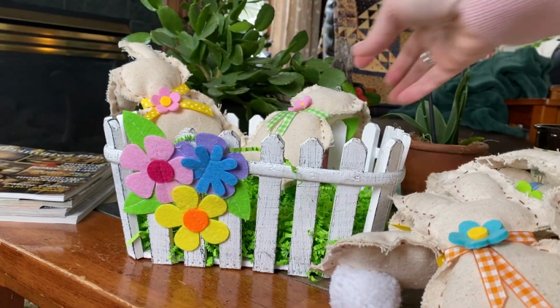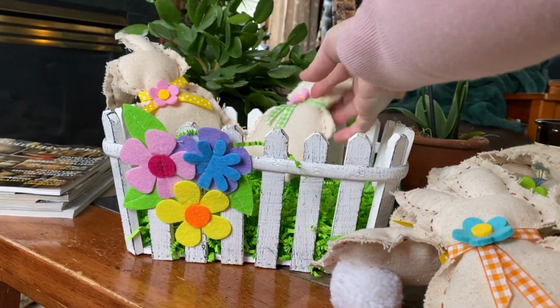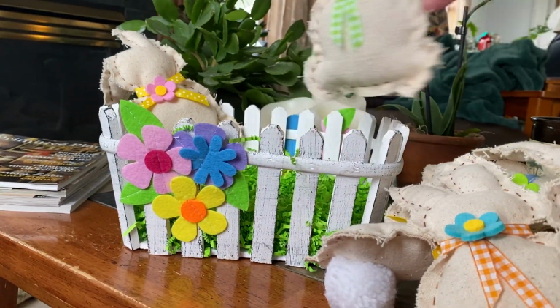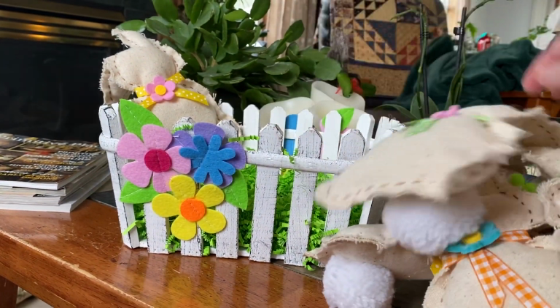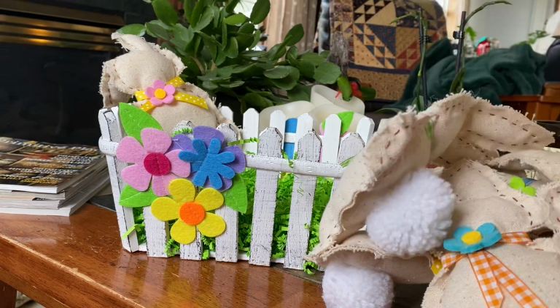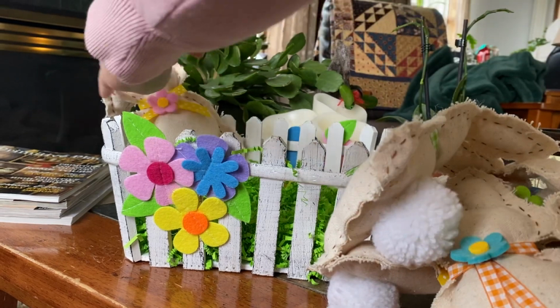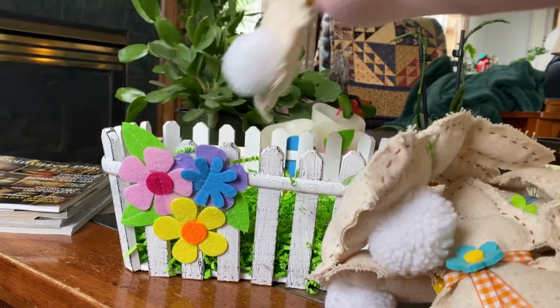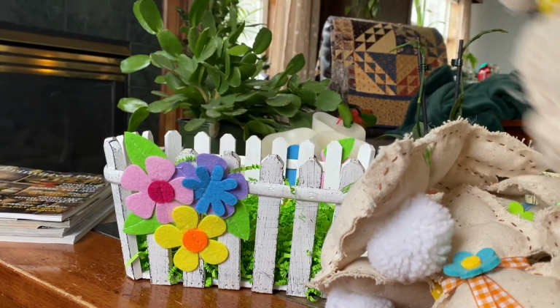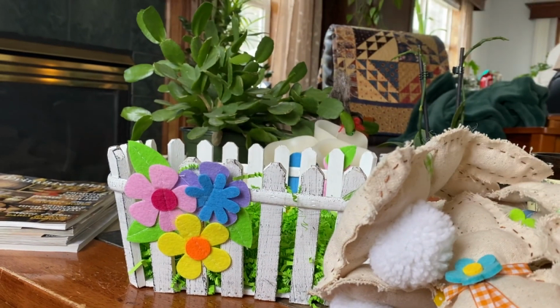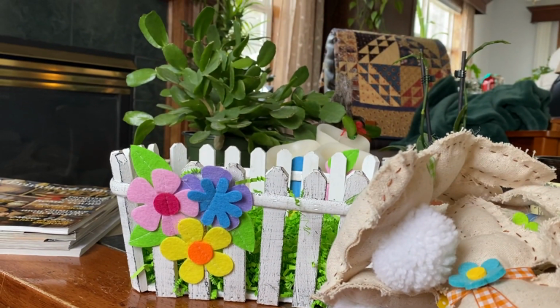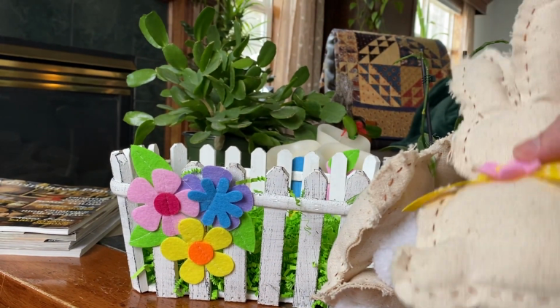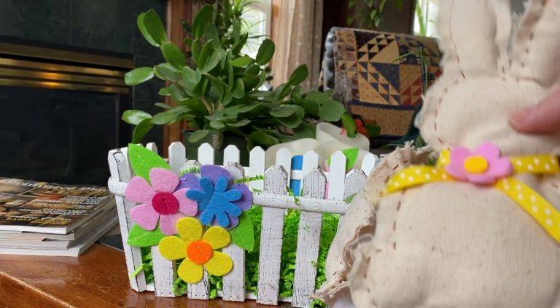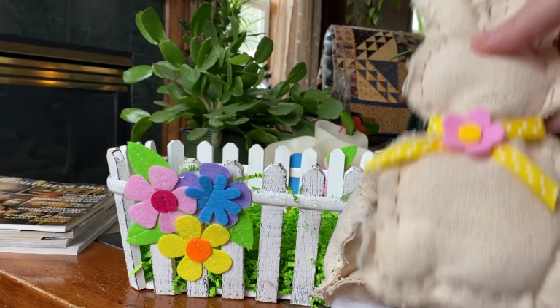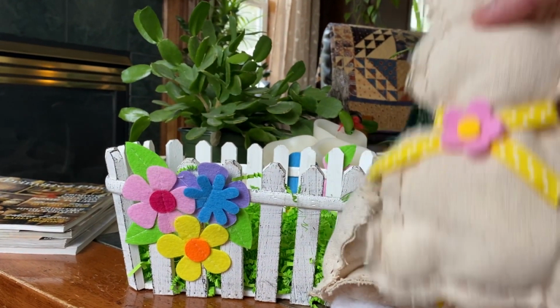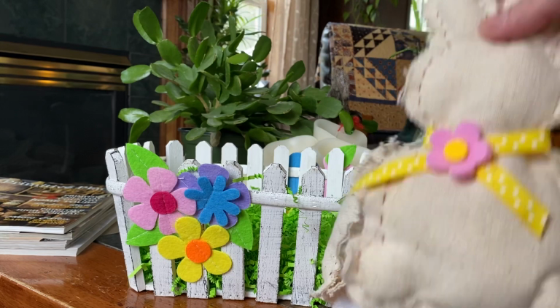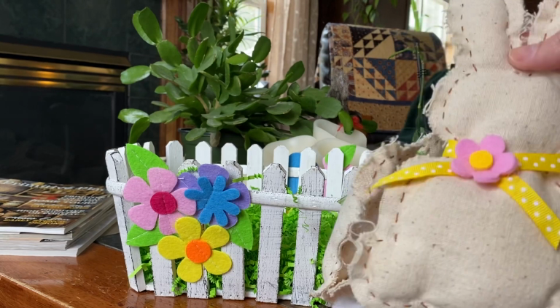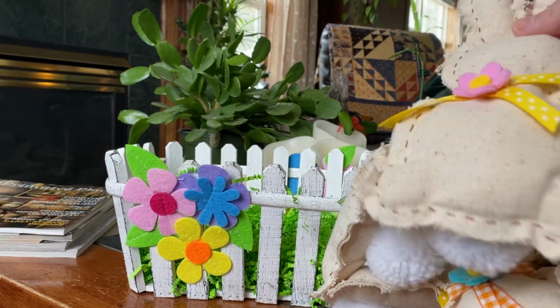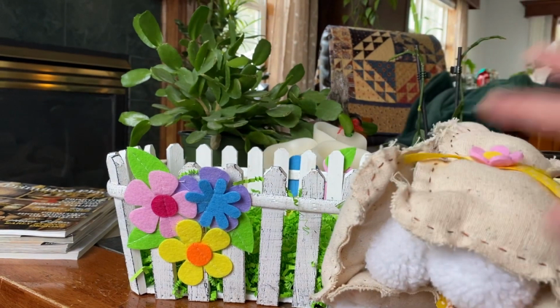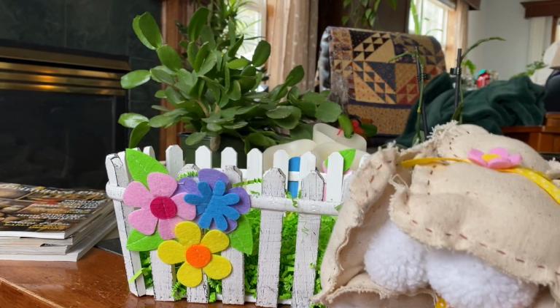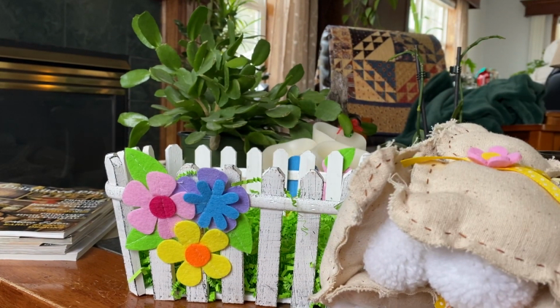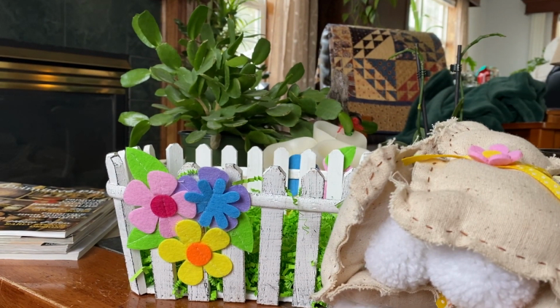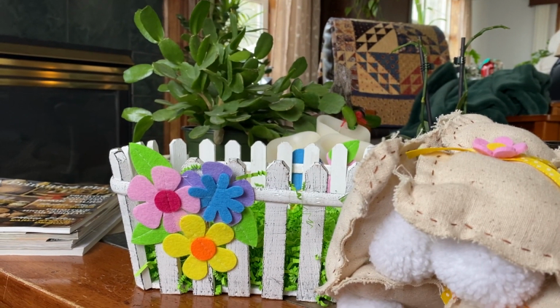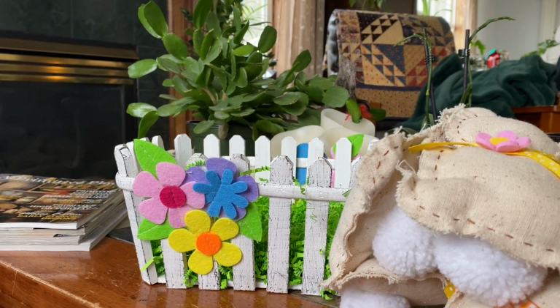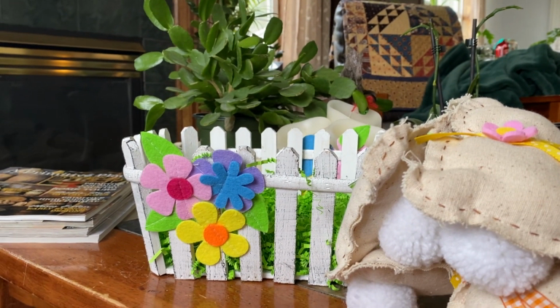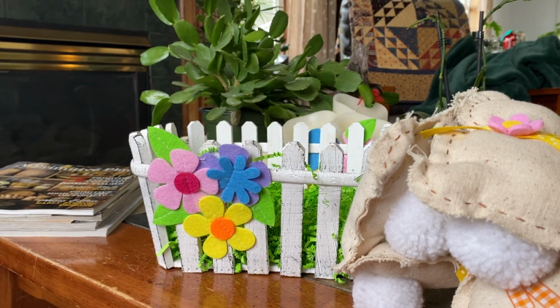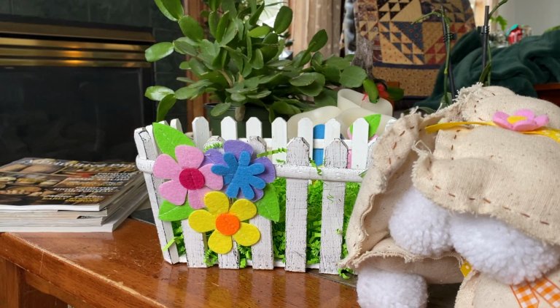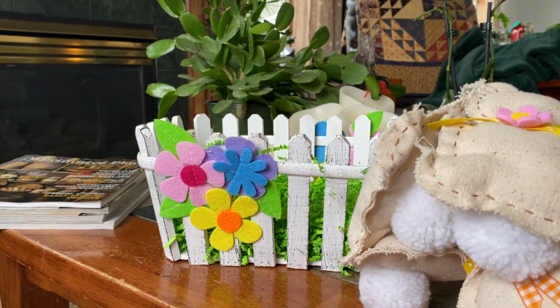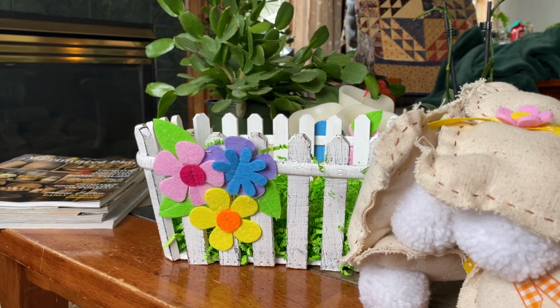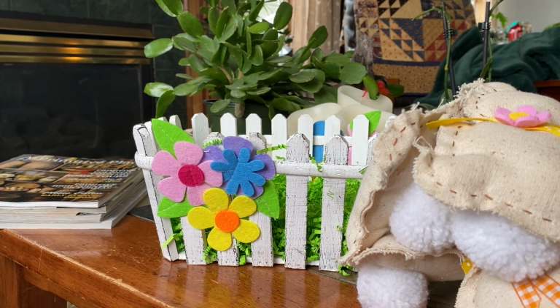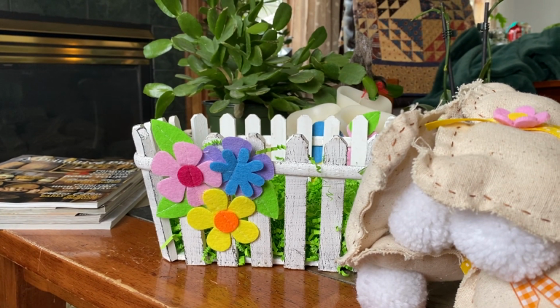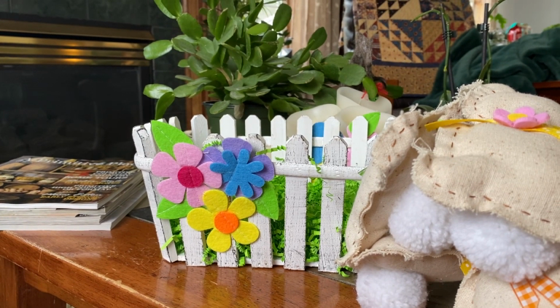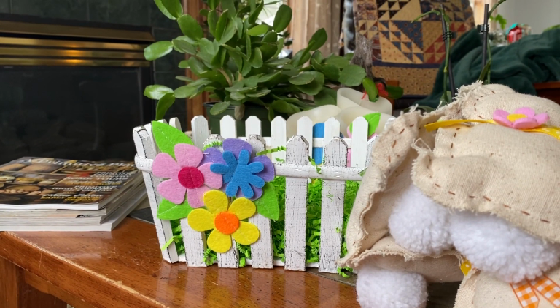I hope you enjoy. Kind of a different little video, but I thought maybe you'd get a kick out of seeing all these little bunnies, and I know I sure did. Anyway, thanks again for watching and I will talk to you again soon. Bye!